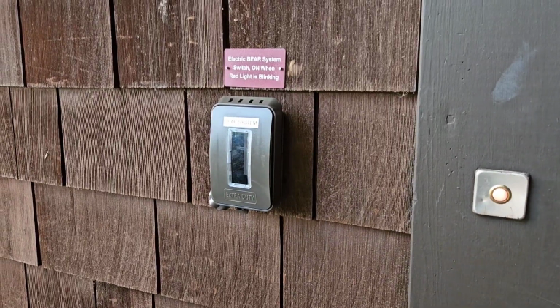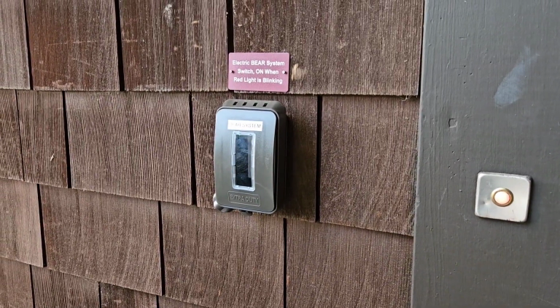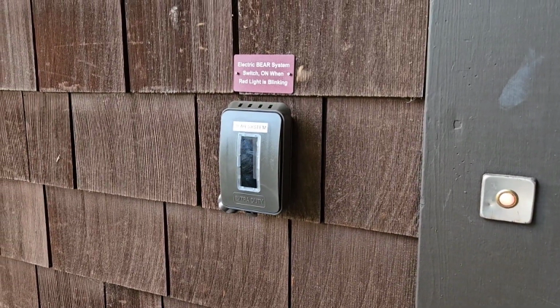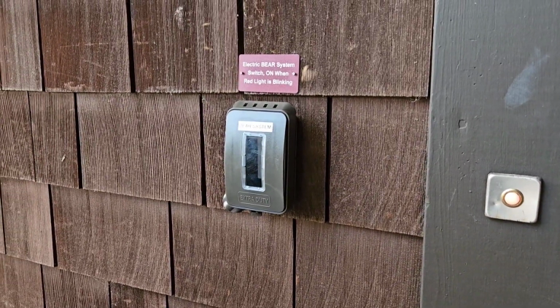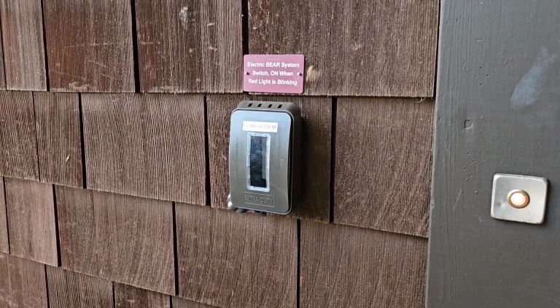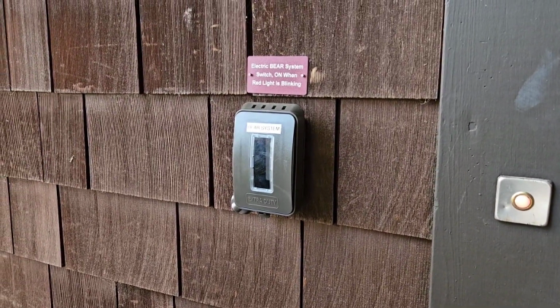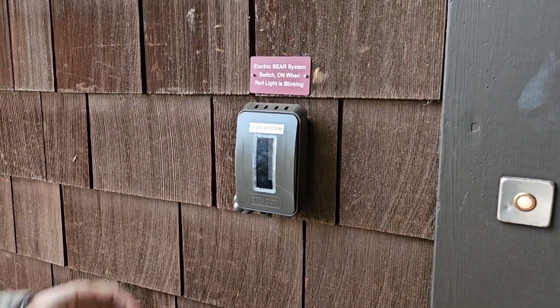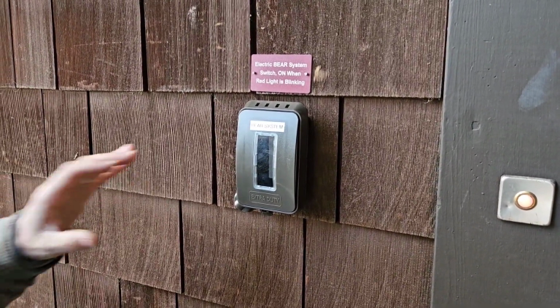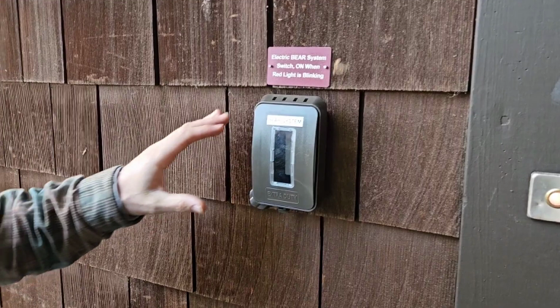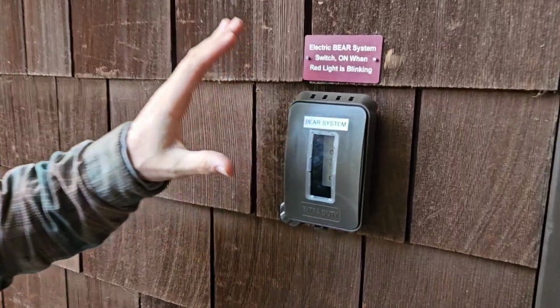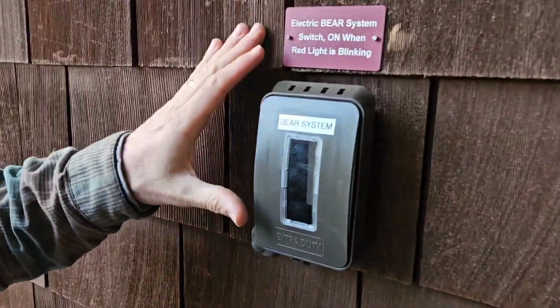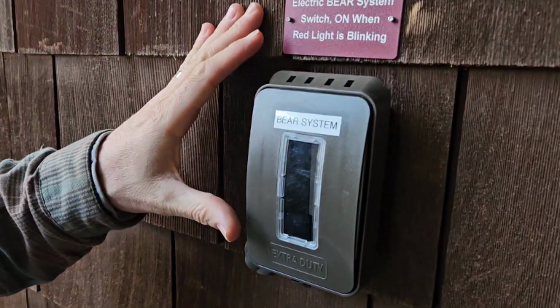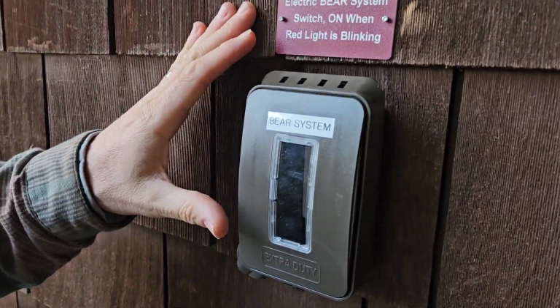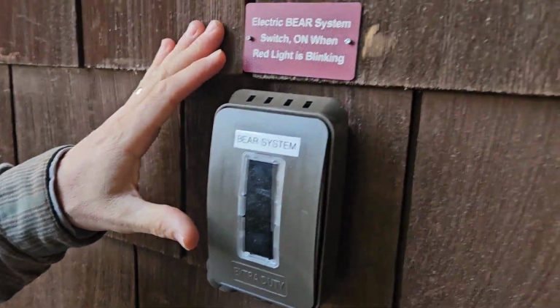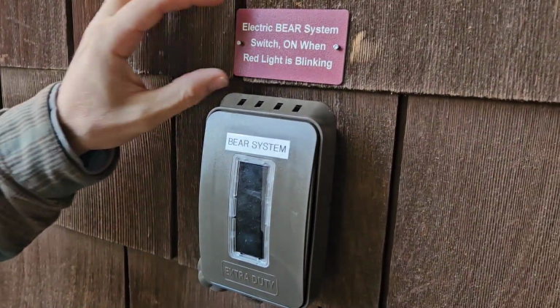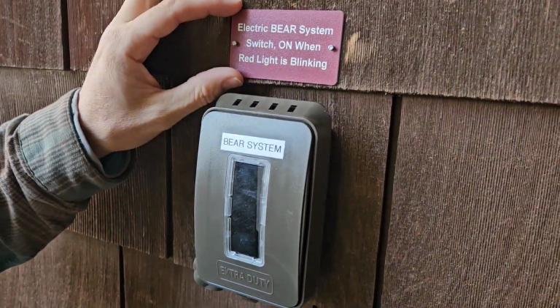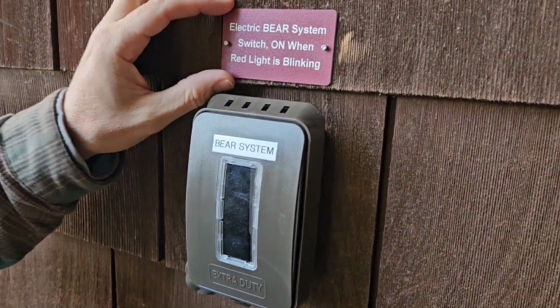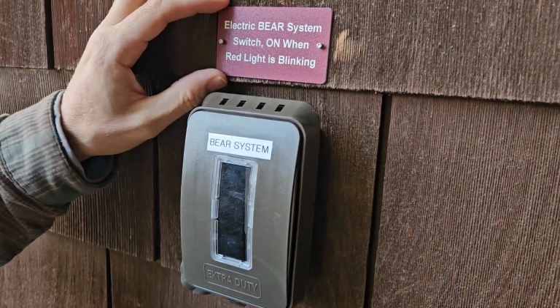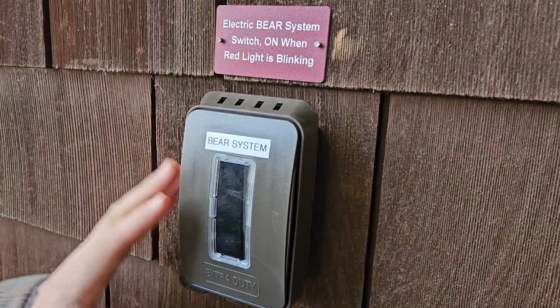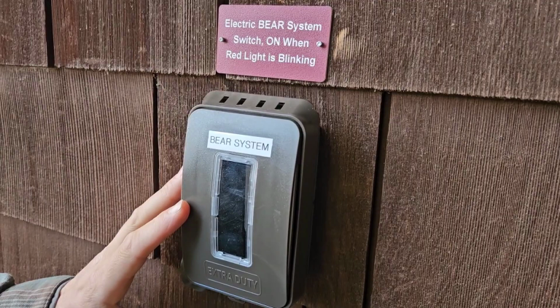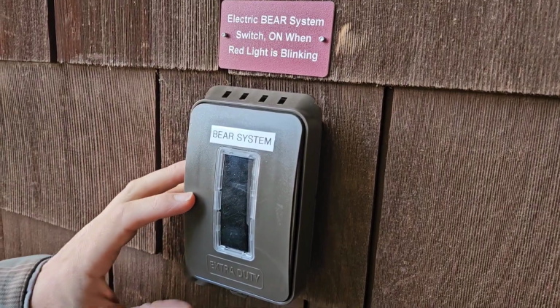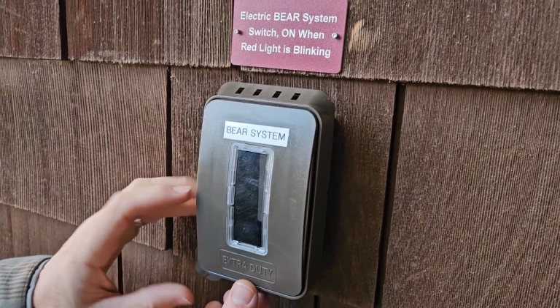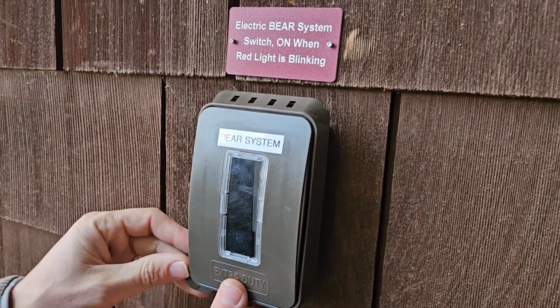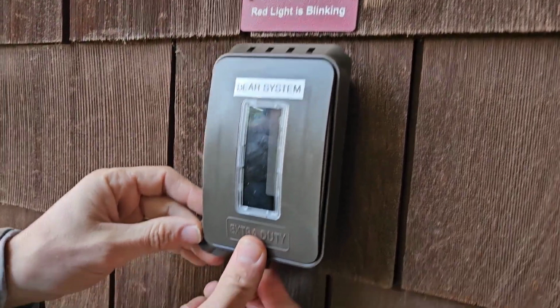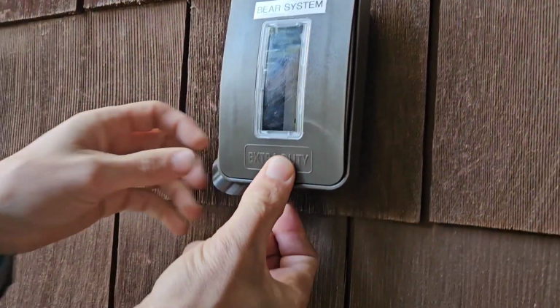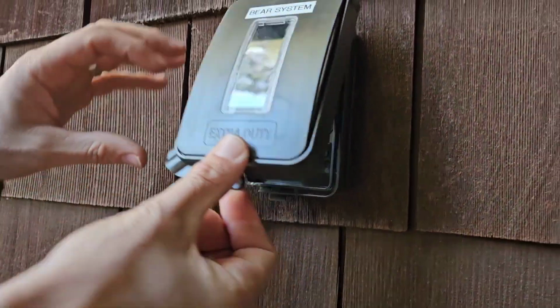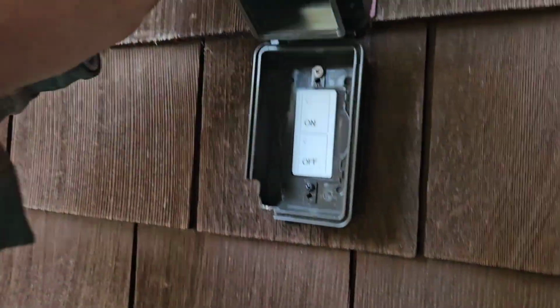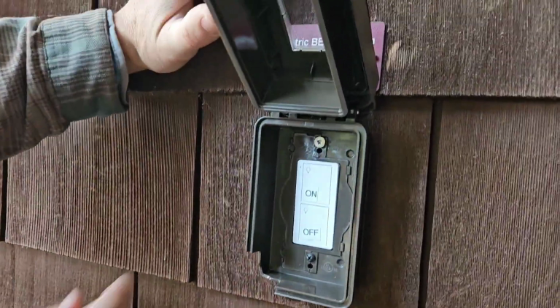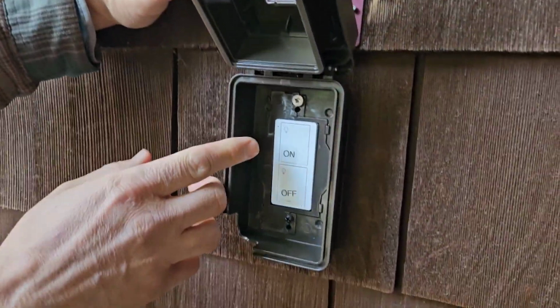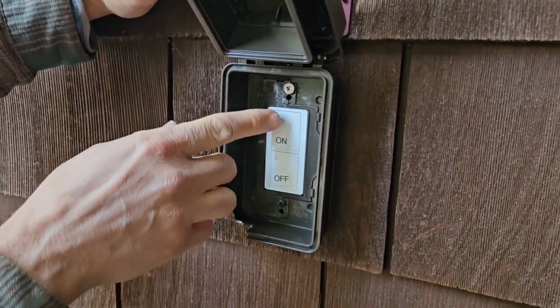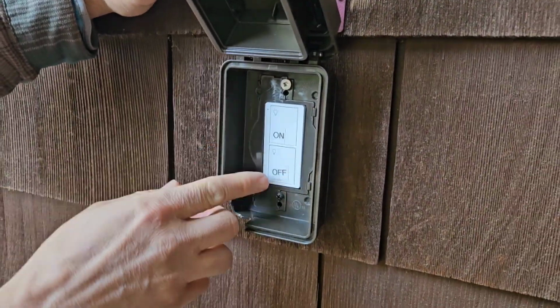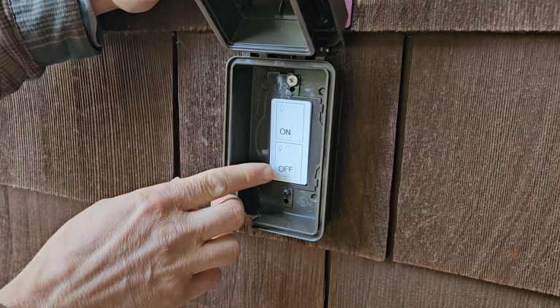I'm going to show you how to use your bear system. On the outside, you have your exterior on-off switch. It's got the red sign indicating that this is the bear switch. When you flip the cover open from the bottom, you will see you have an on and an off.